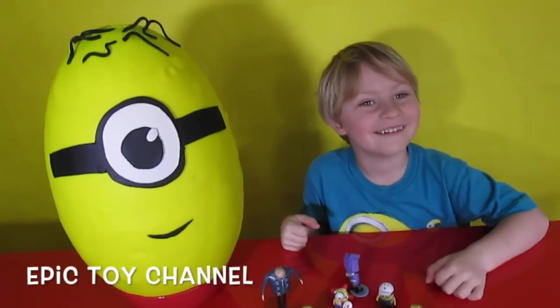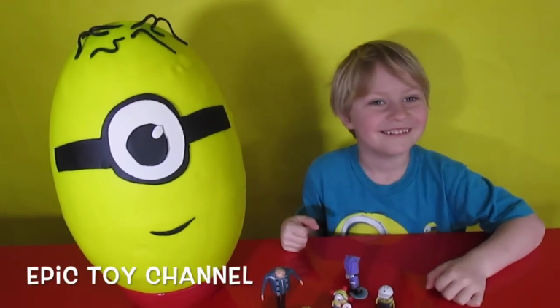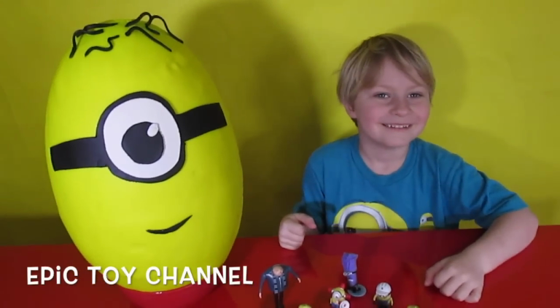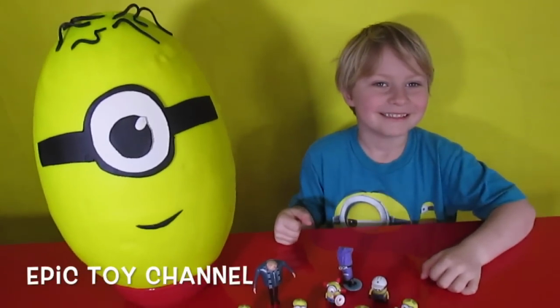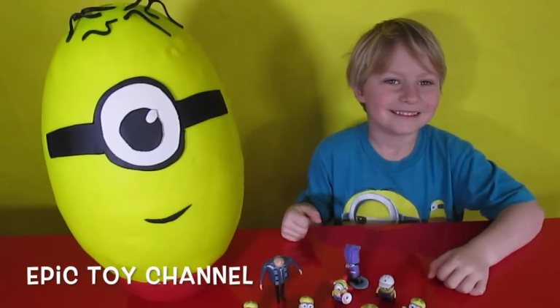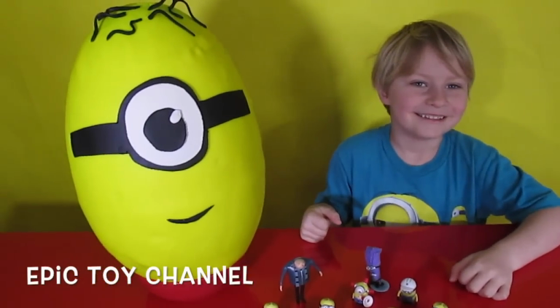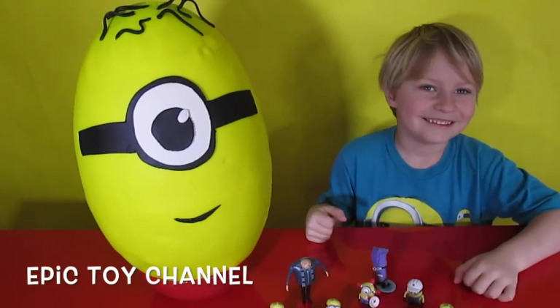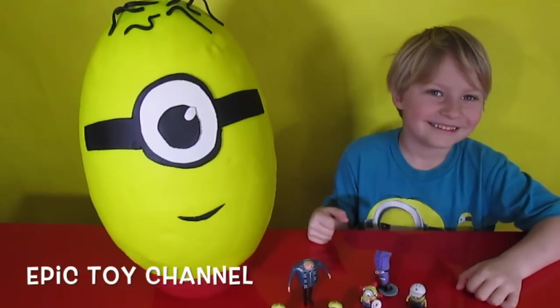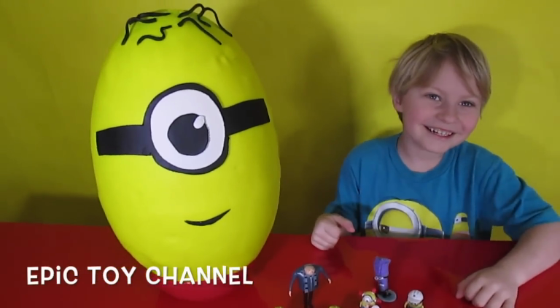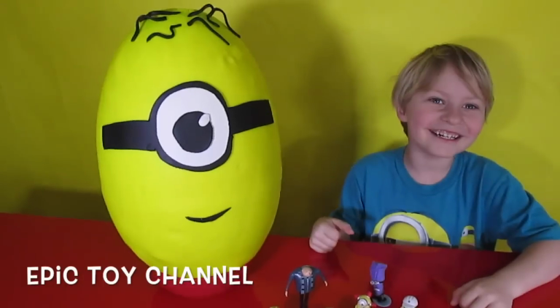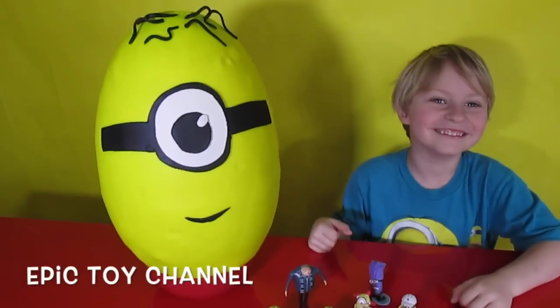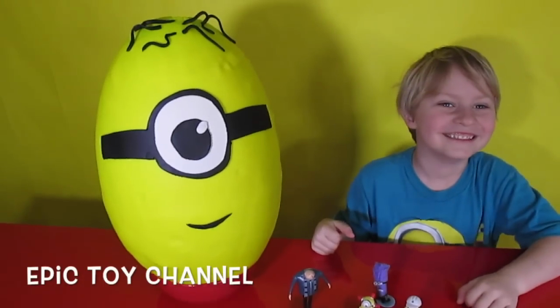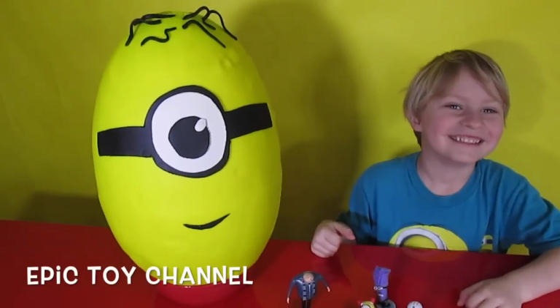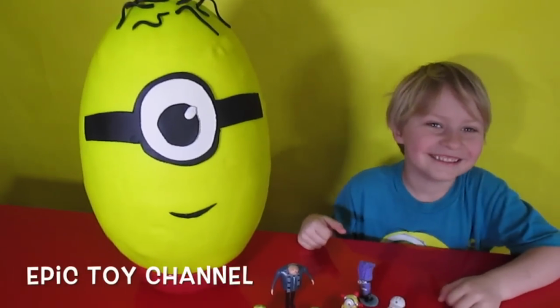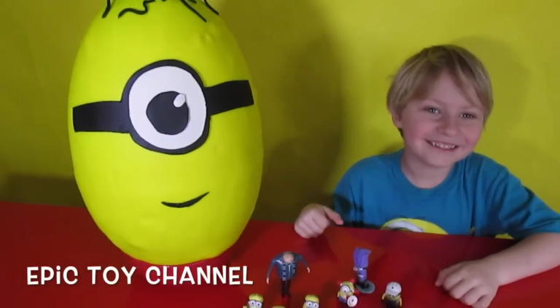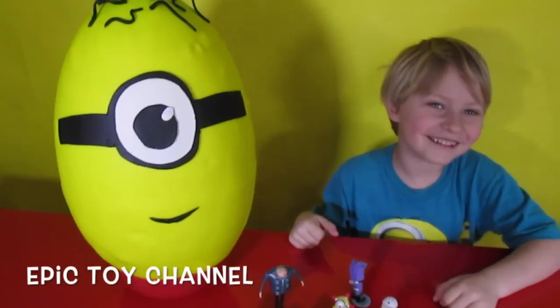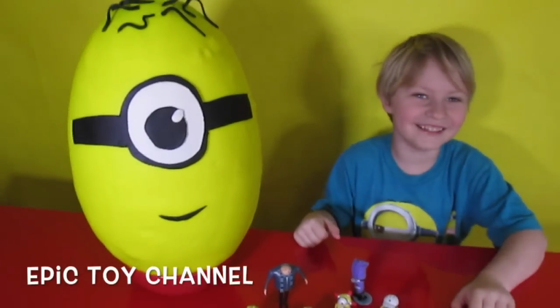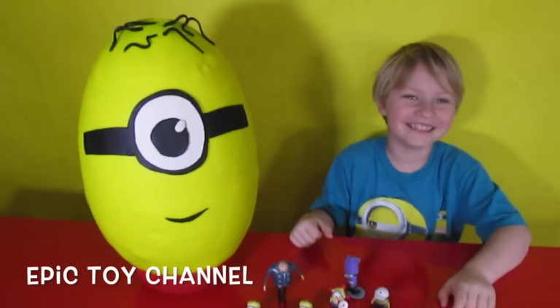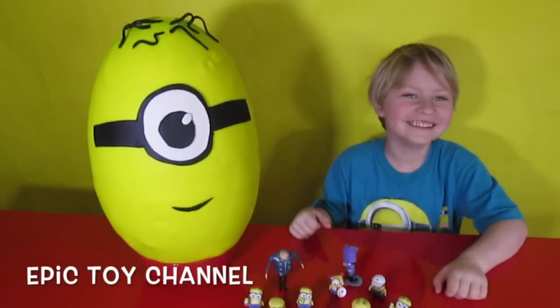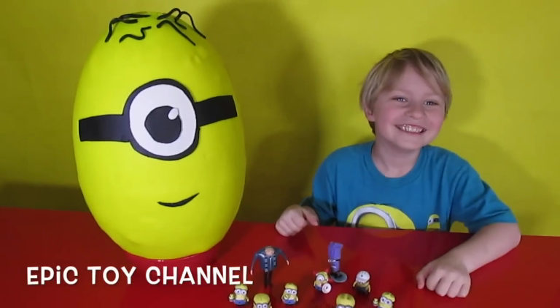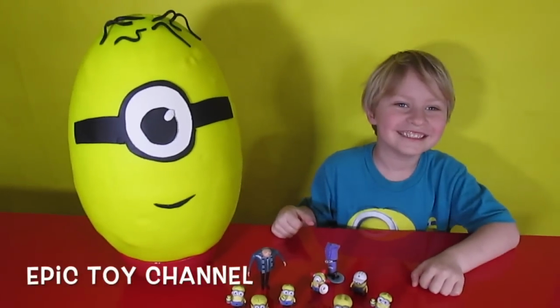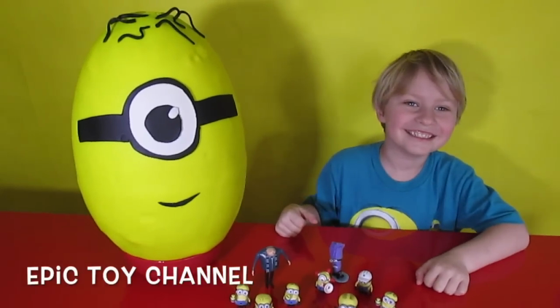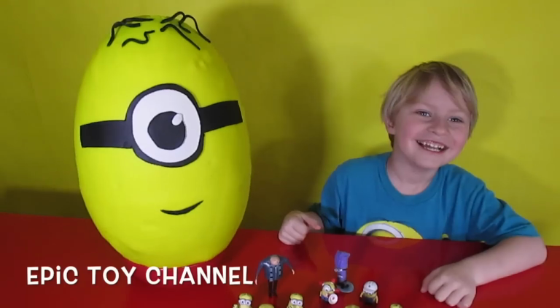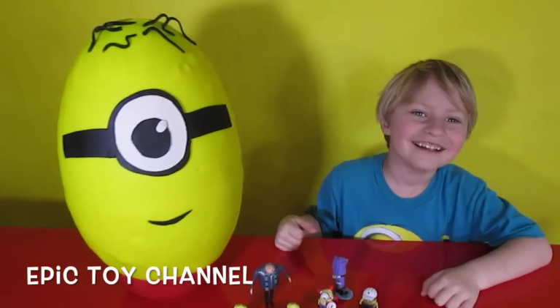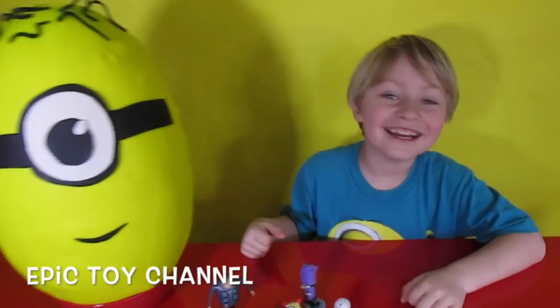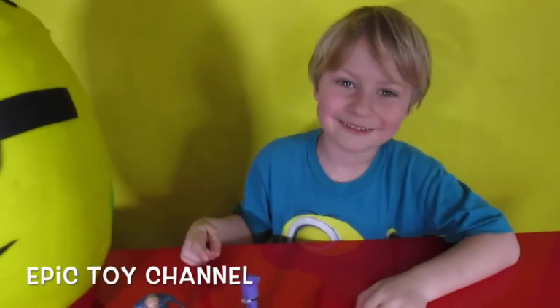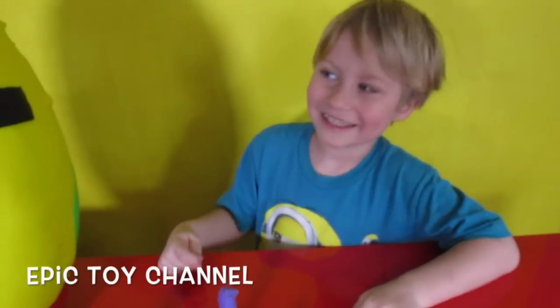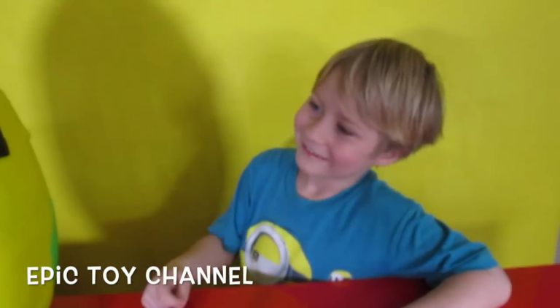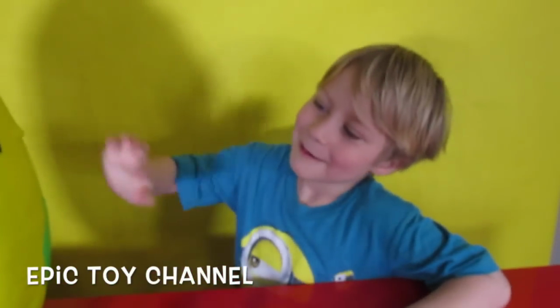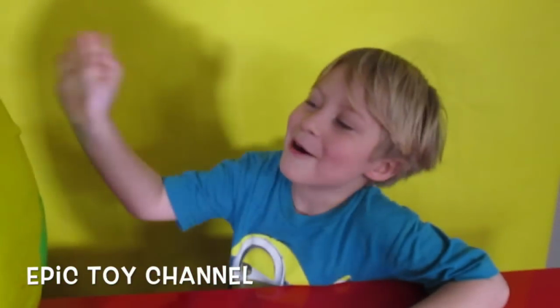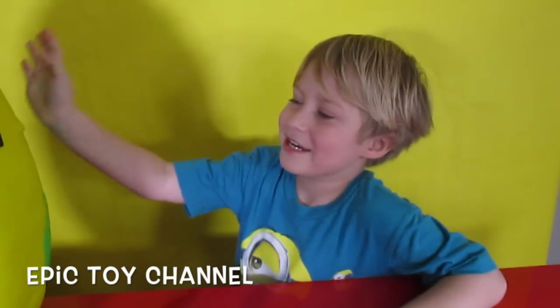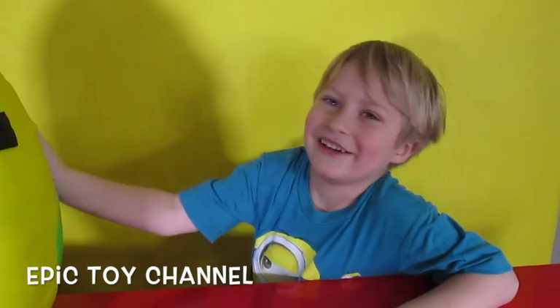Spider-Man? I love Spider-Man. No! Sorry. My Little Pony? No! Sorry. La La Loopsie? No! Oh, that's a big Minion Surprise Egg, isn't it? Yeah, it's a Minion. My mom made it.